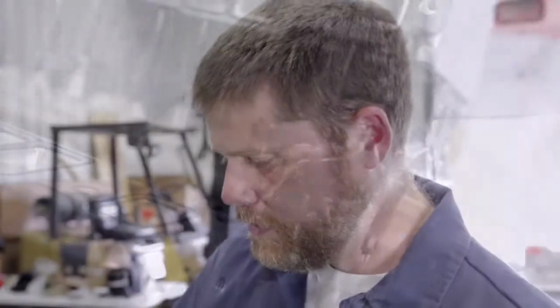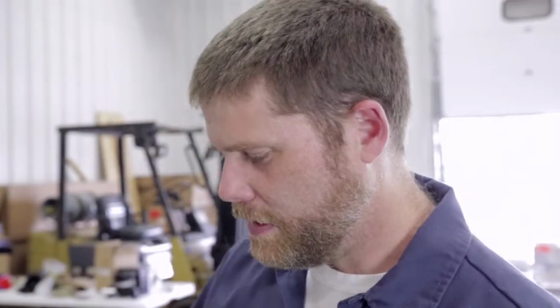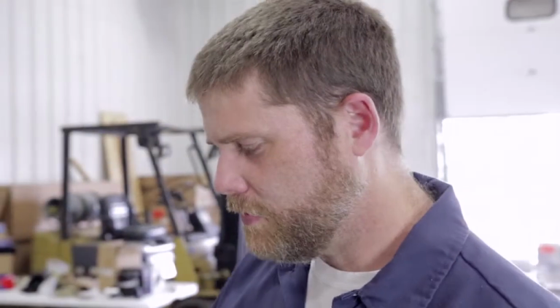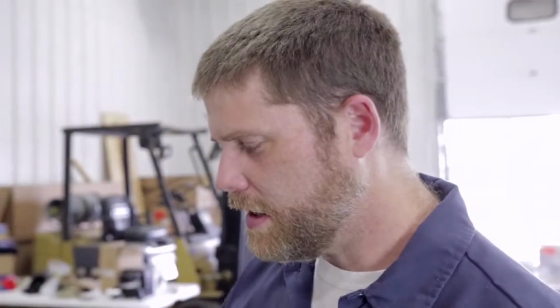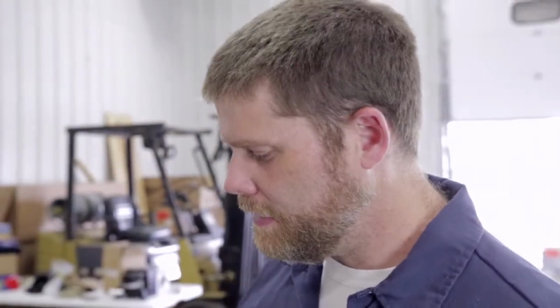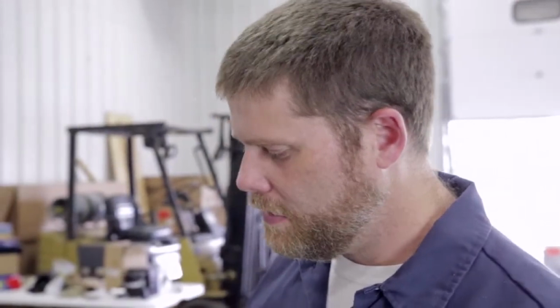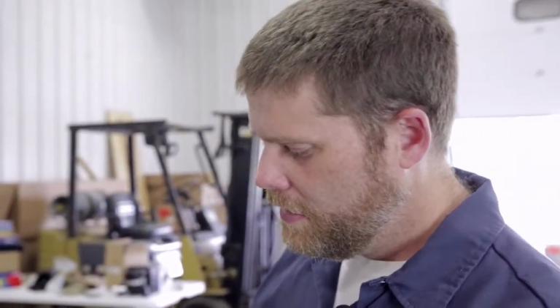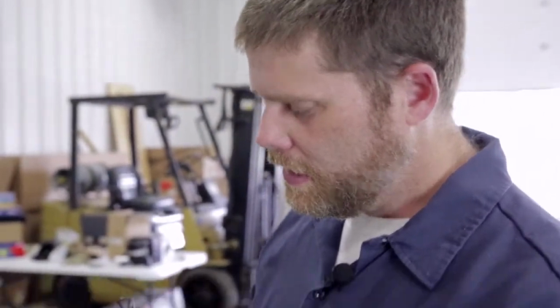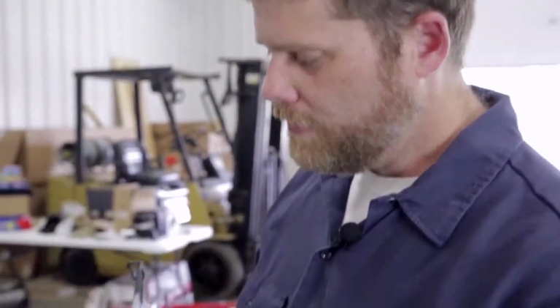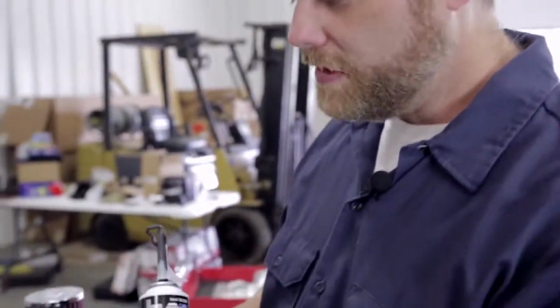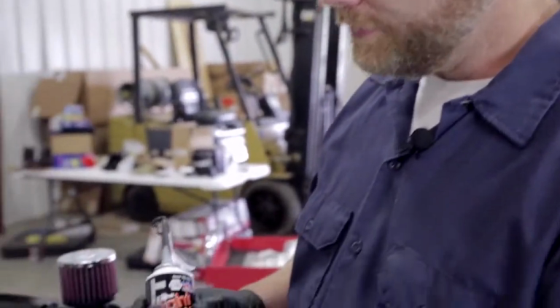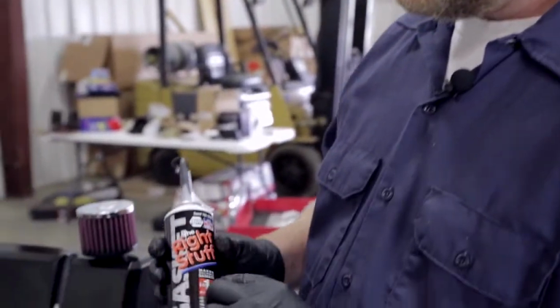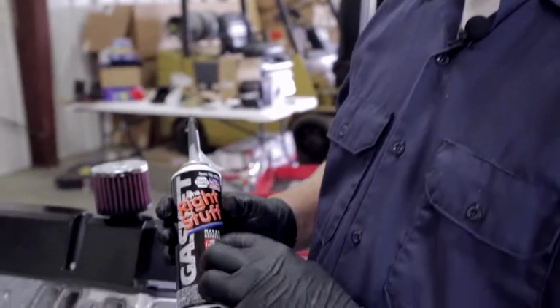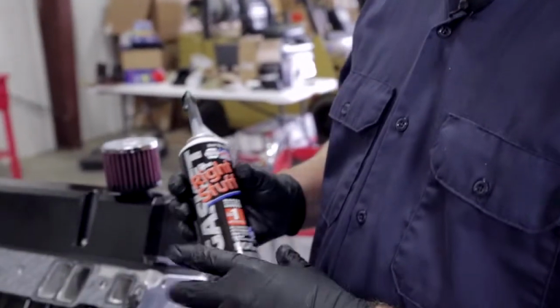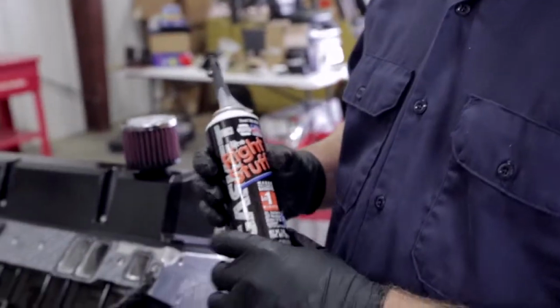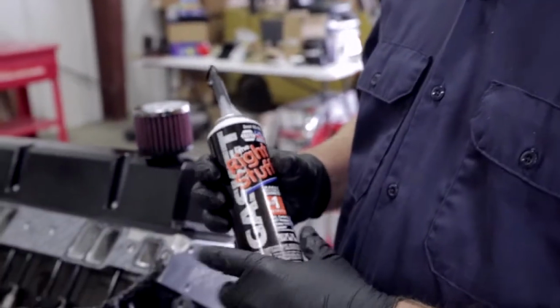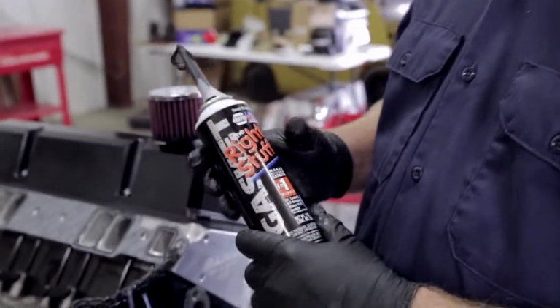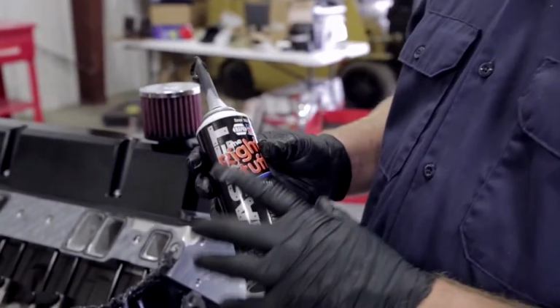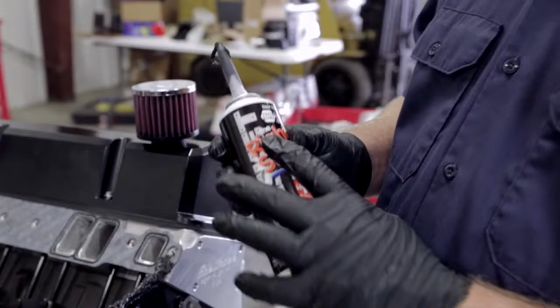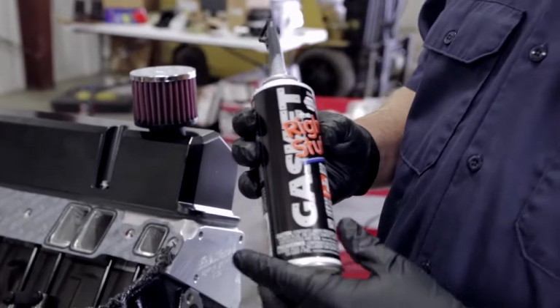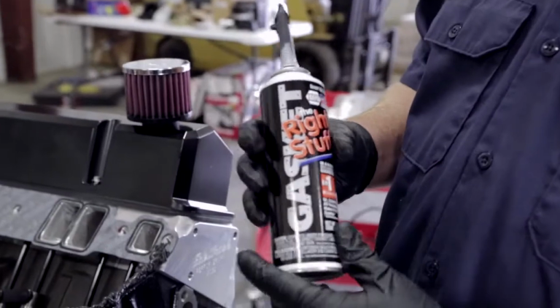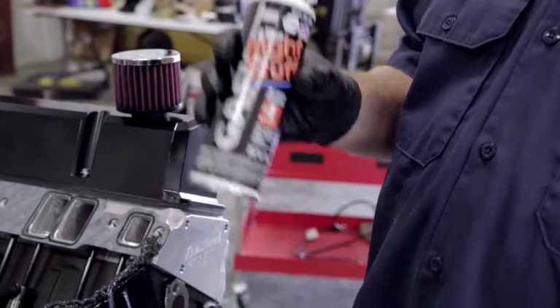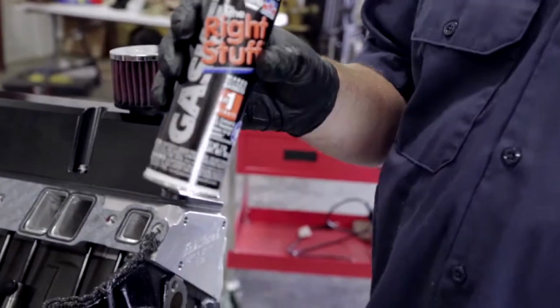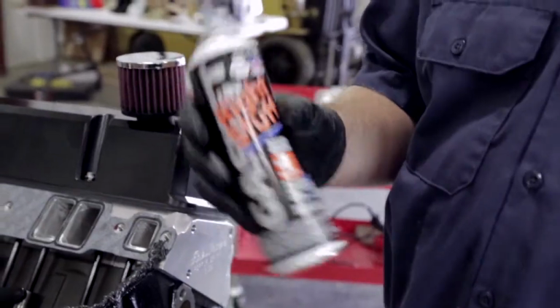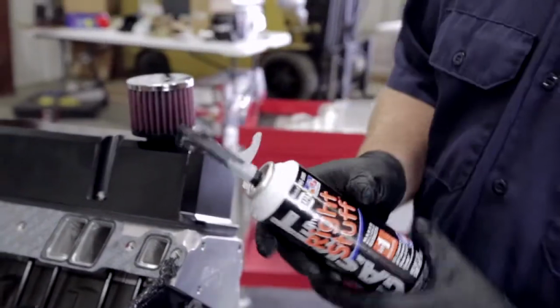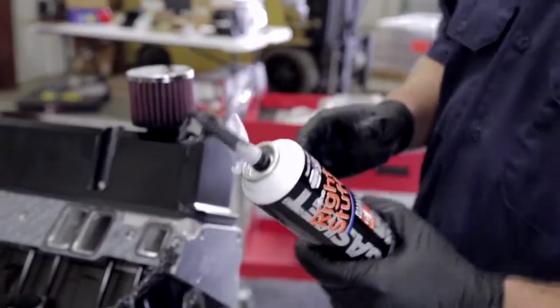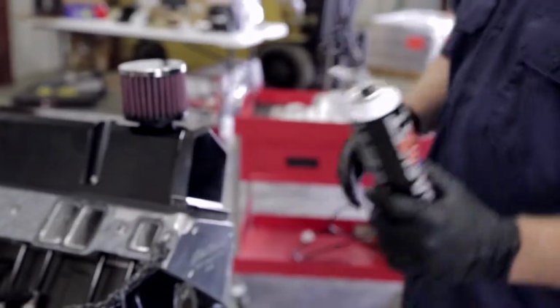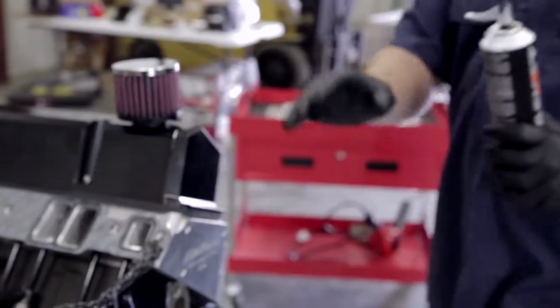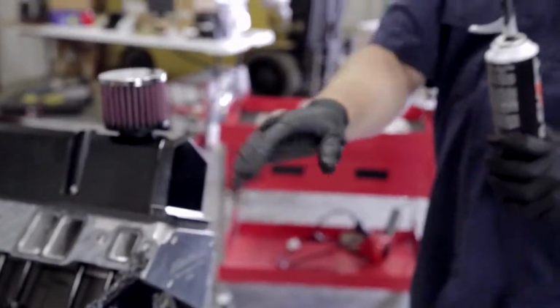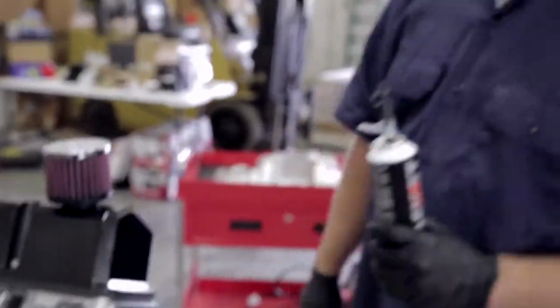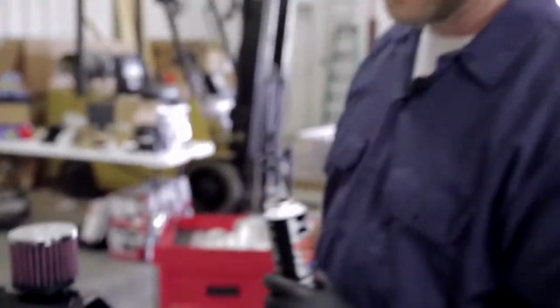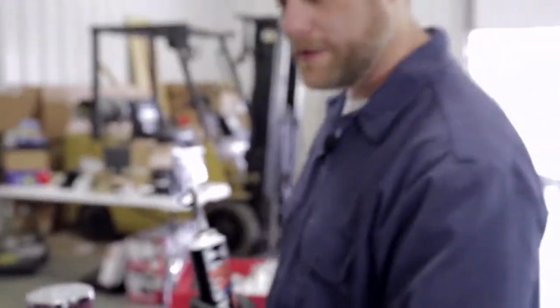Okay, so we've got it laid in there. There are several different liquid gaskets you can use. Our recommendation is The Right Stuff gasket — it works really well and you're going to get a good tight seal with it.